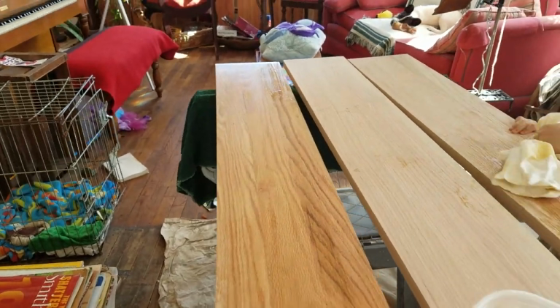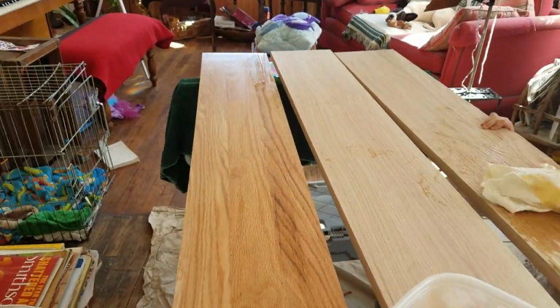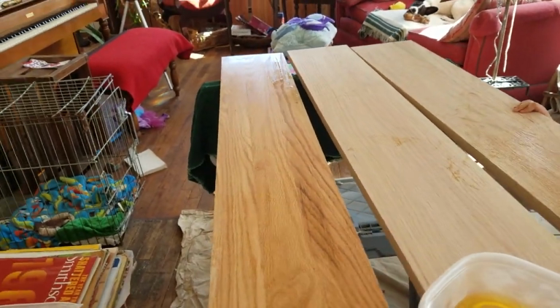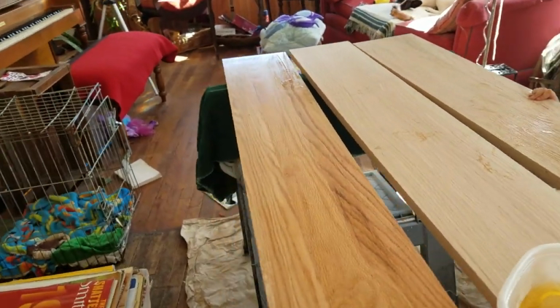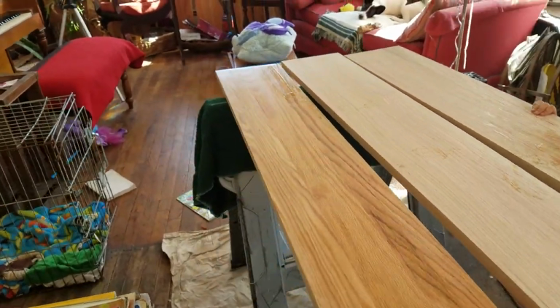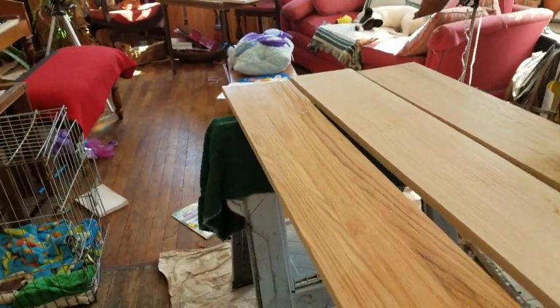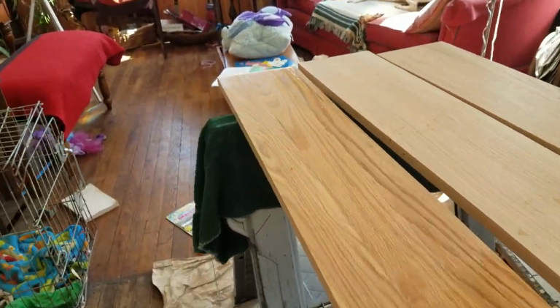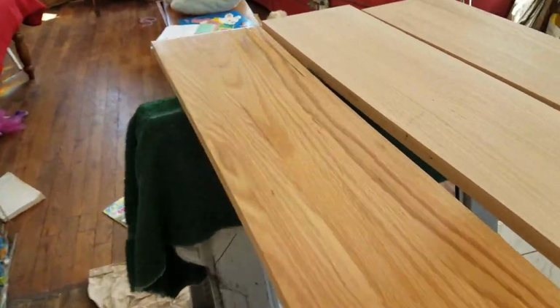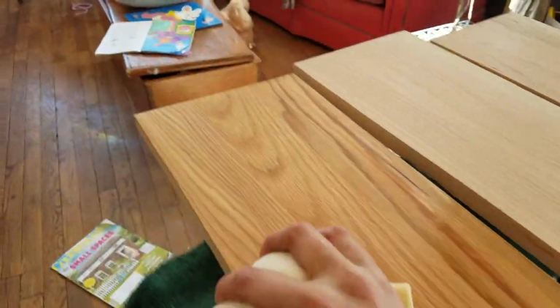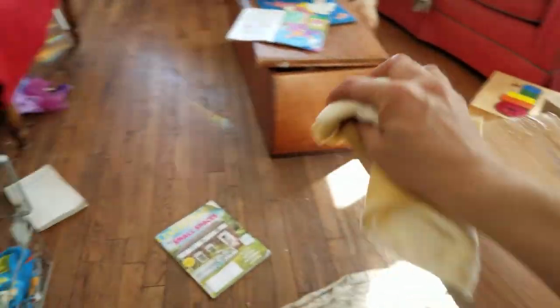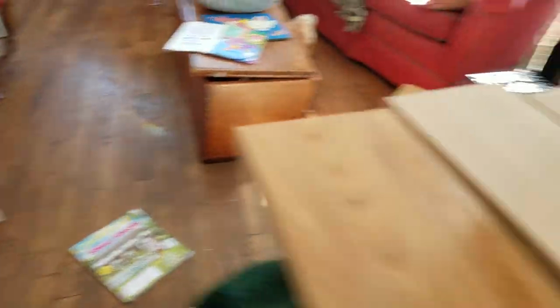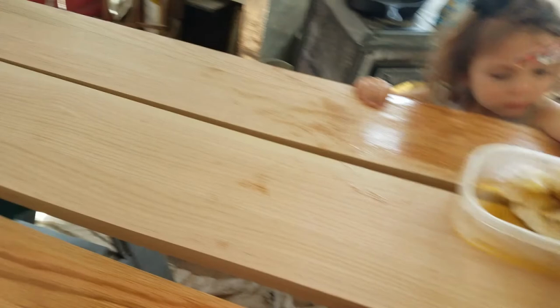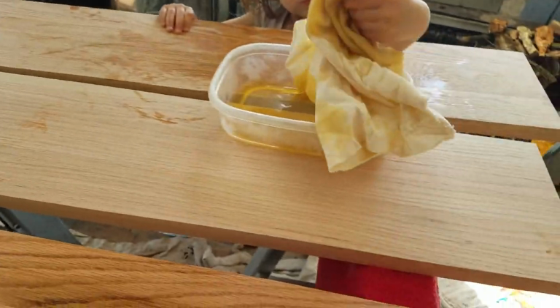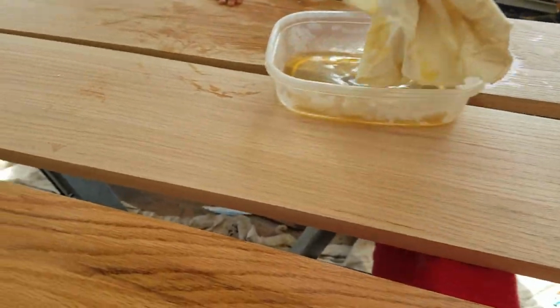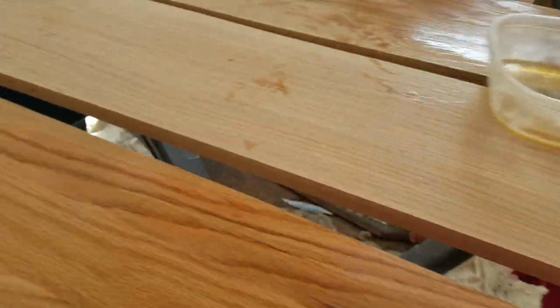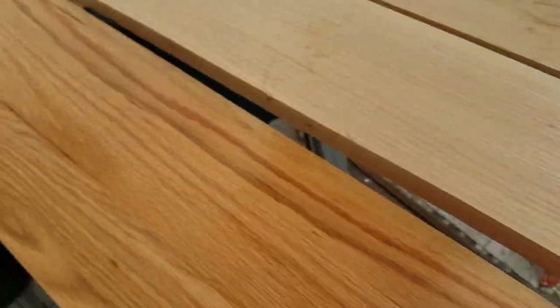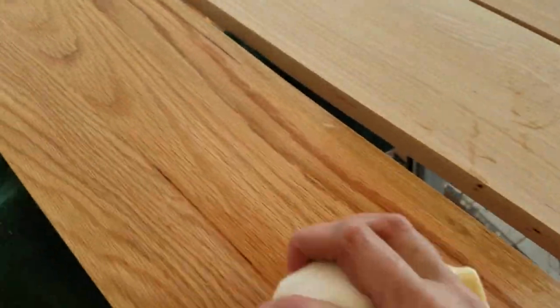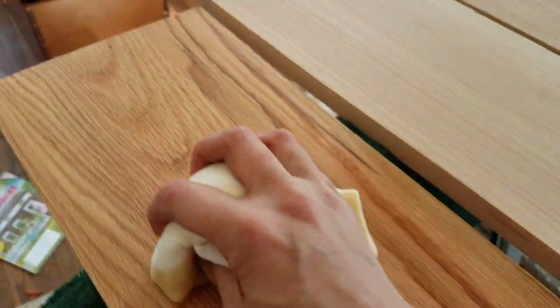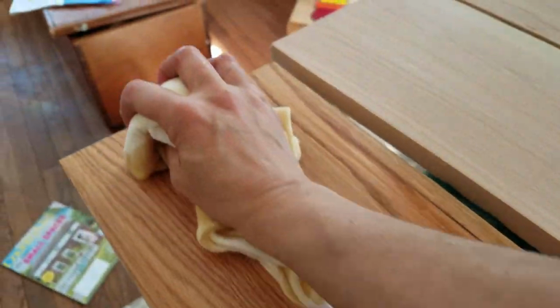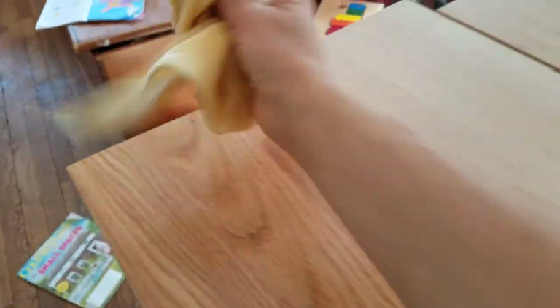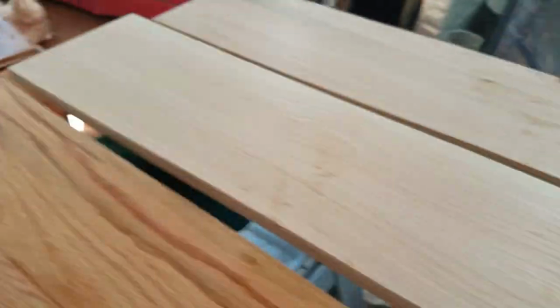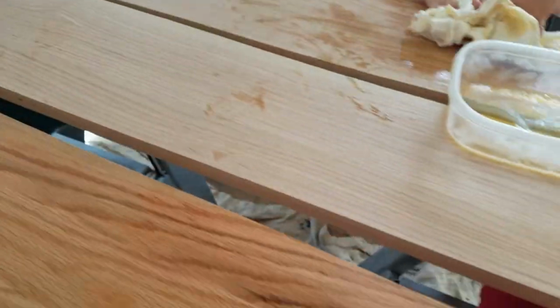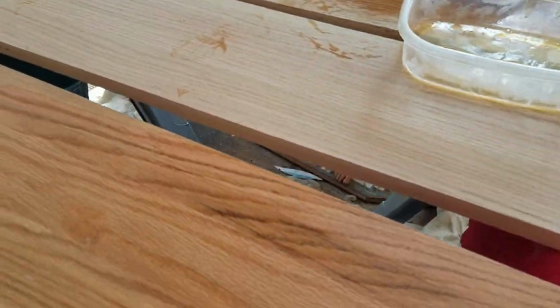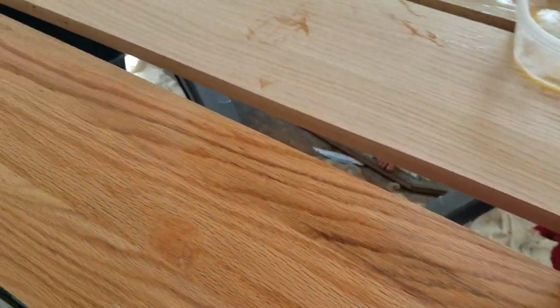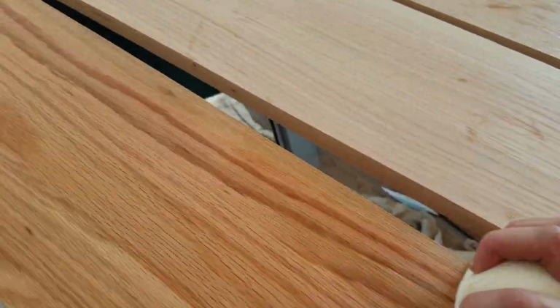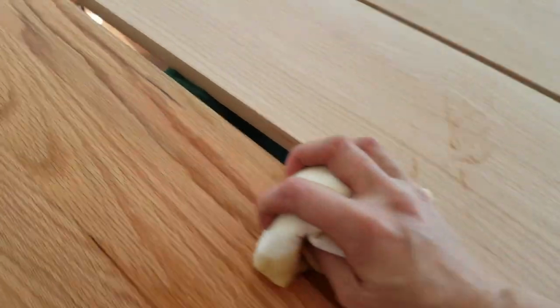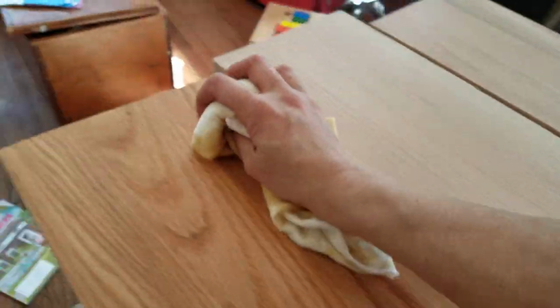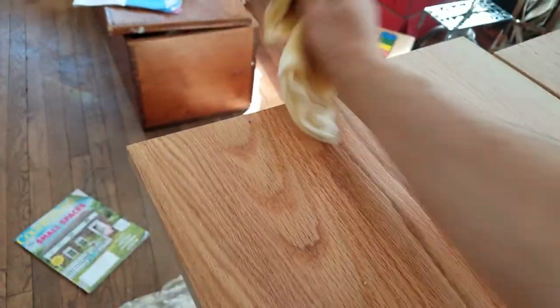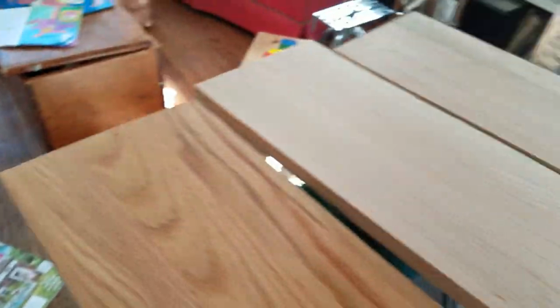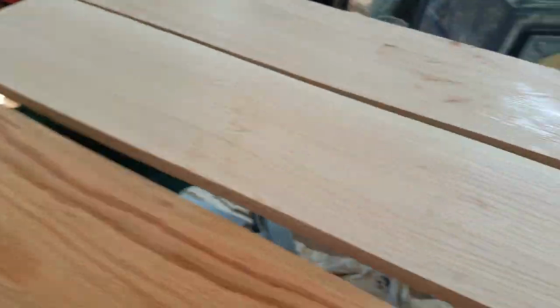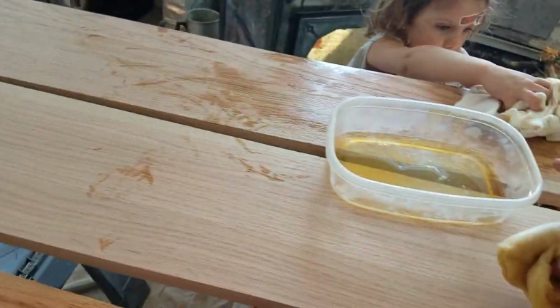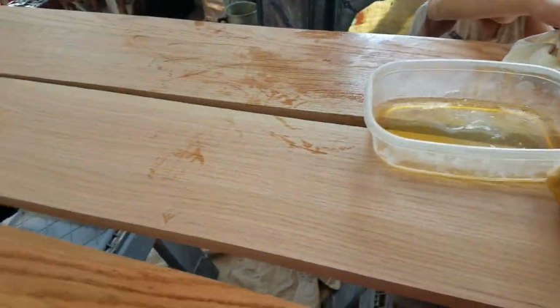As you can see, that is just gorgeous. Again, the disadvantage, as I mentioned, is the dry time — it does have to dry for 24 hours between coats. You can do two to four coats.